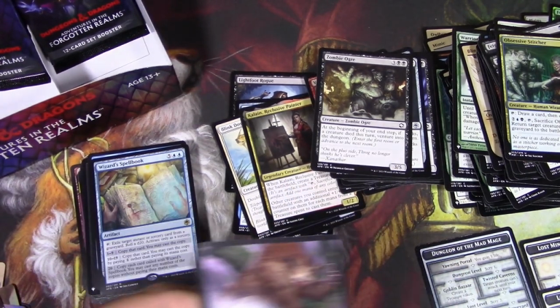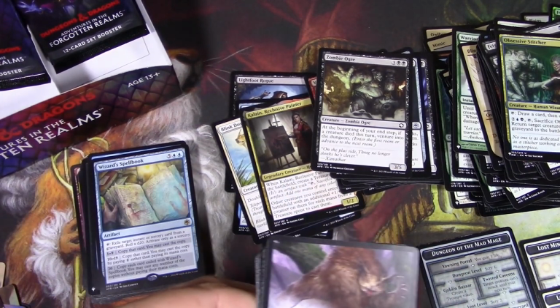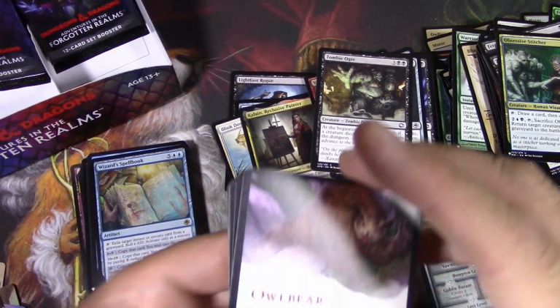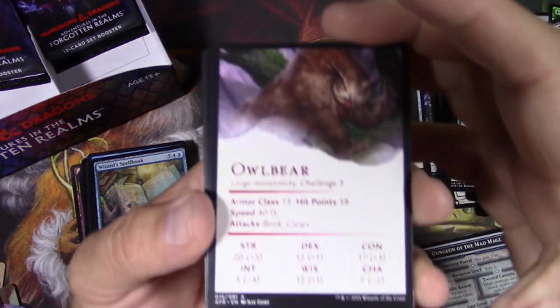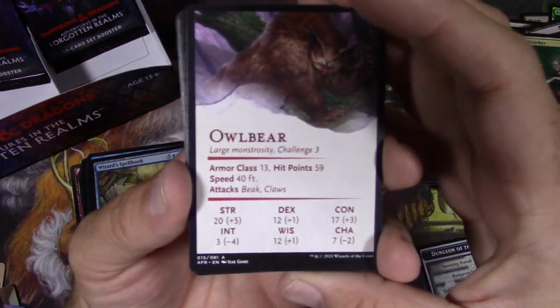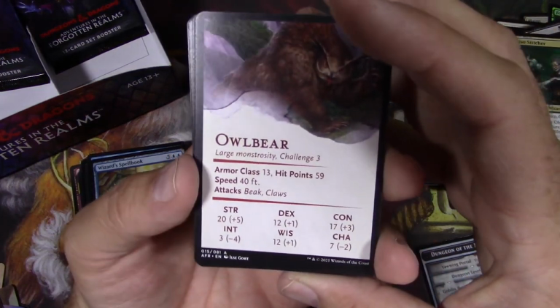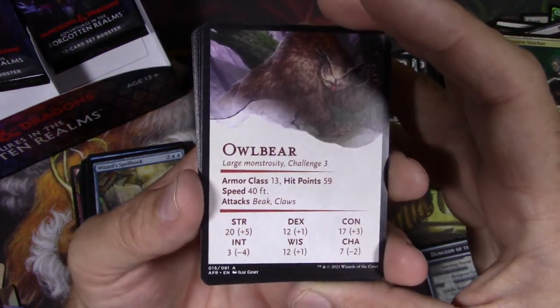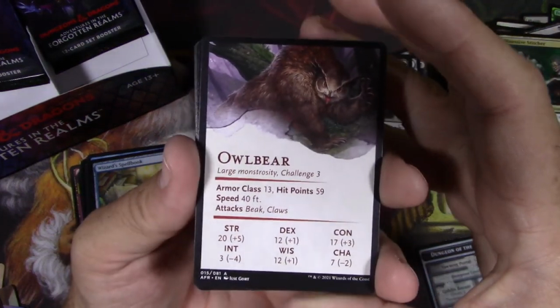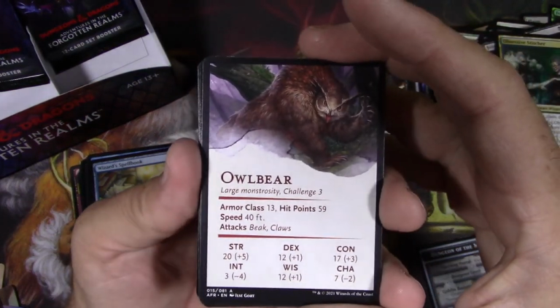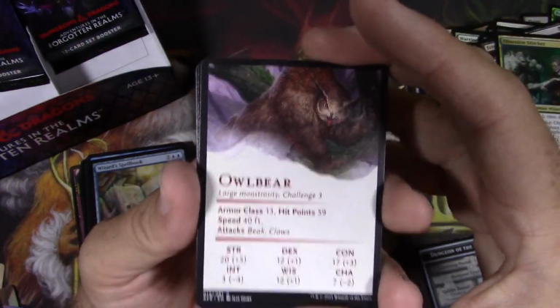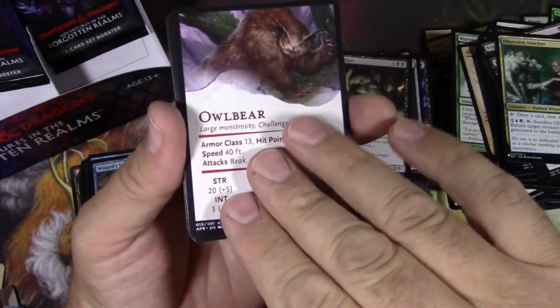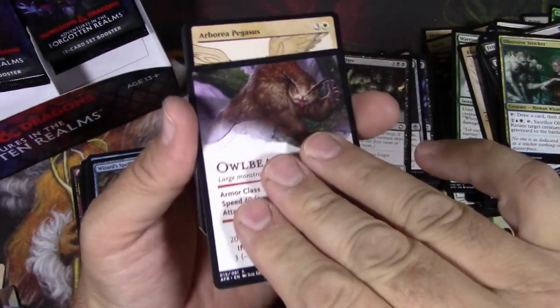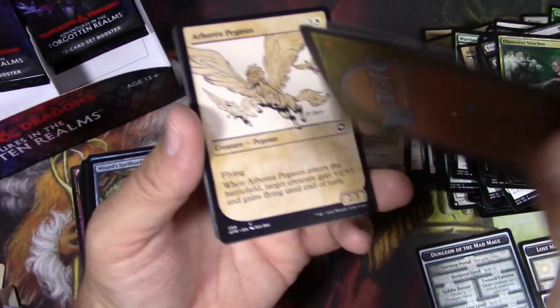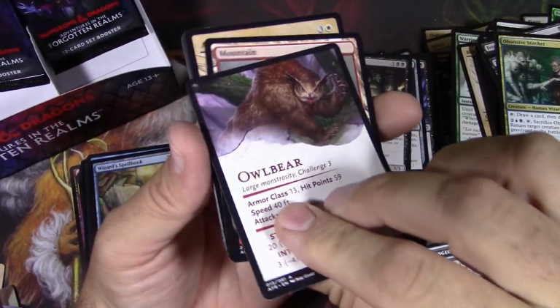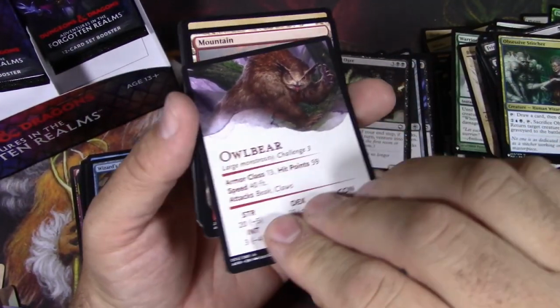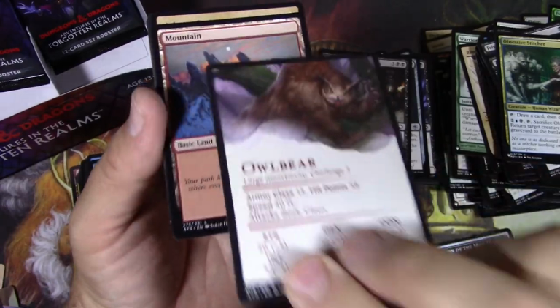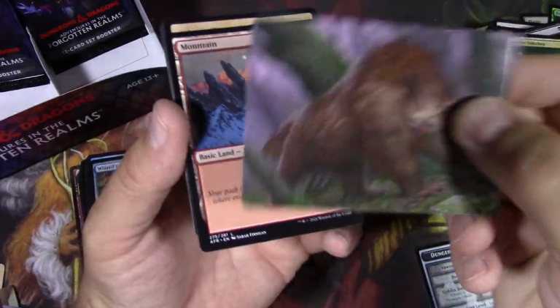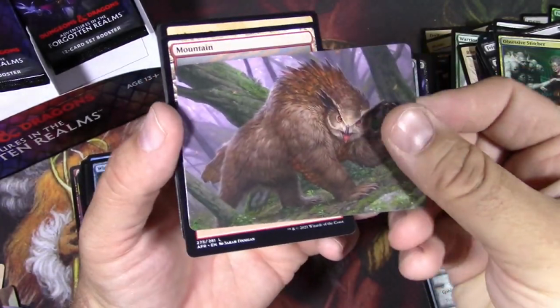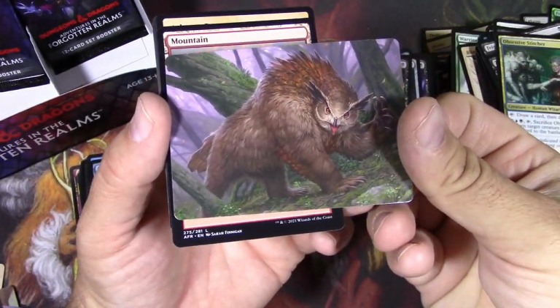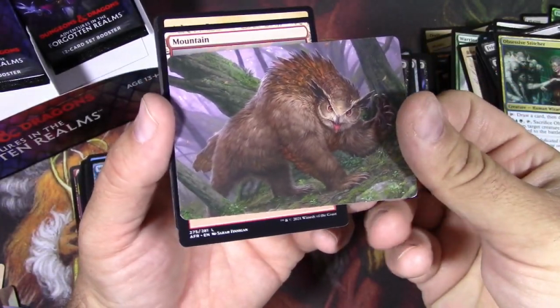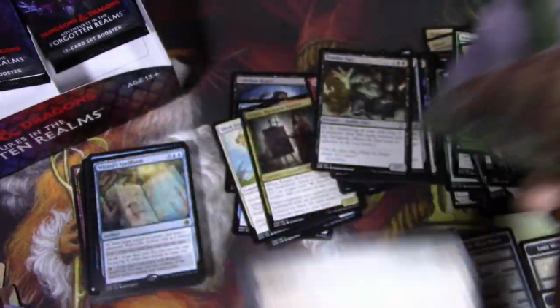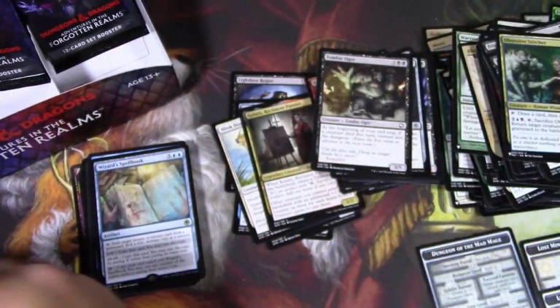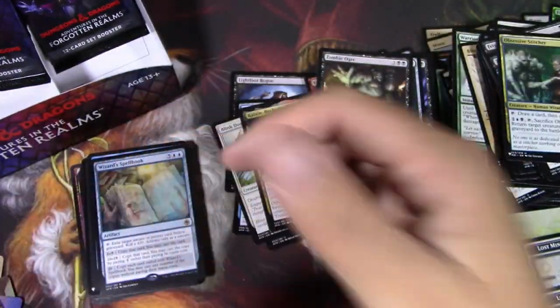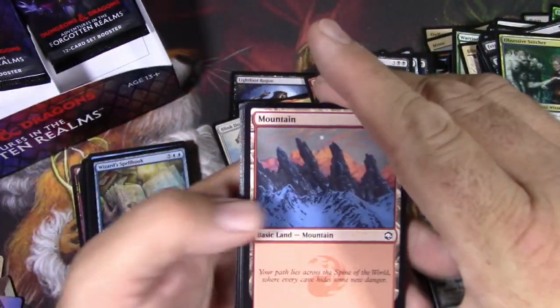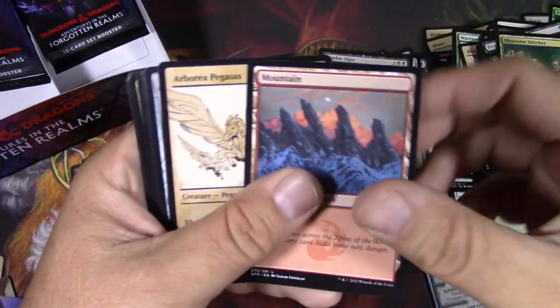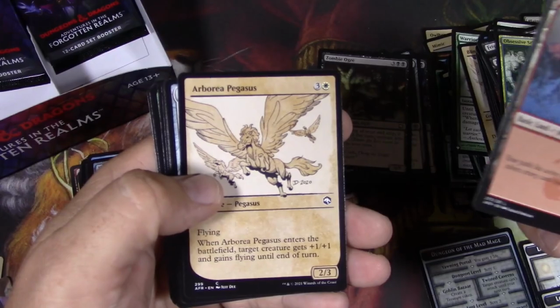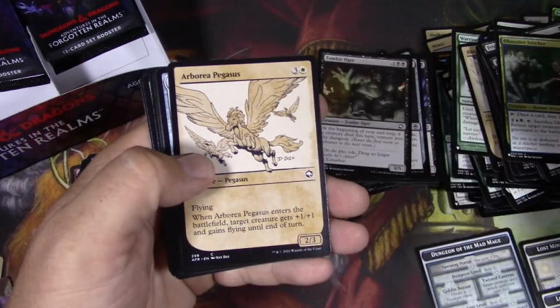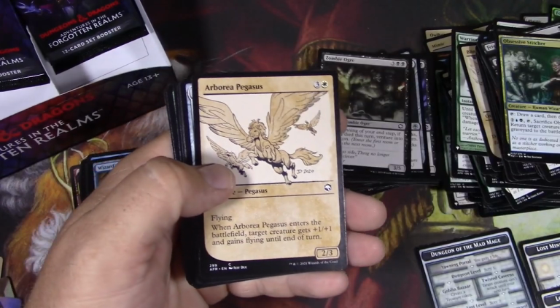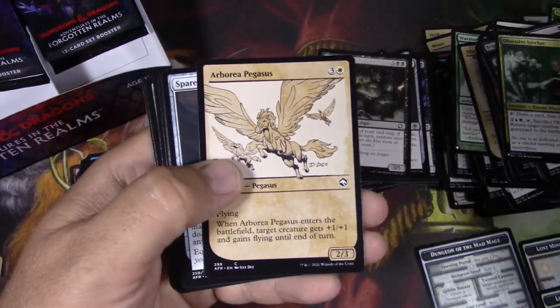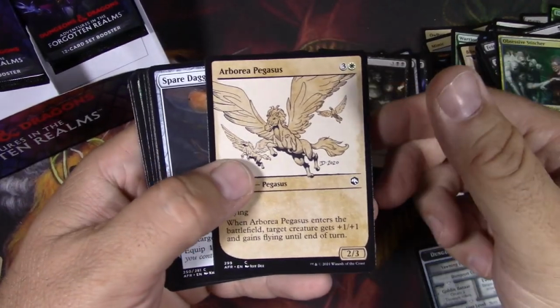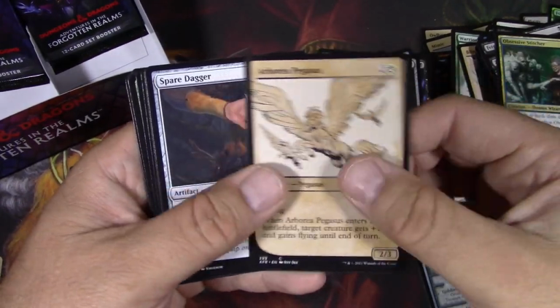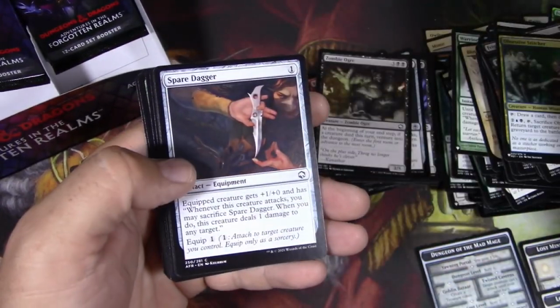Another classic right here — Owlbear with the stat block. Very cool. Yeah, these are excellent. Pegasus.